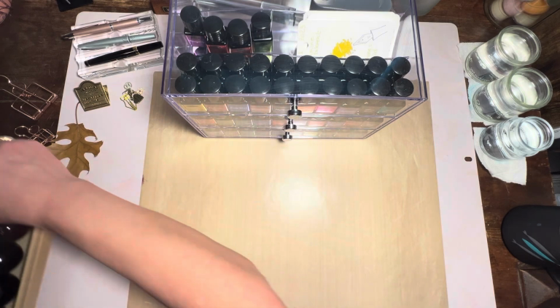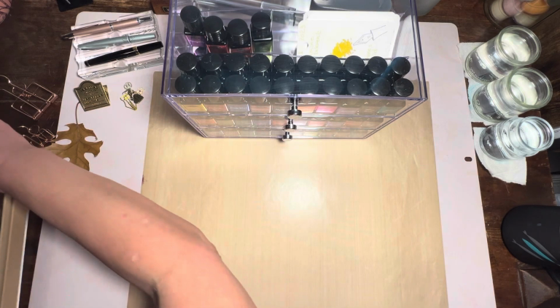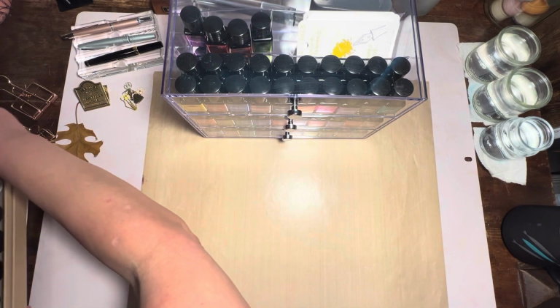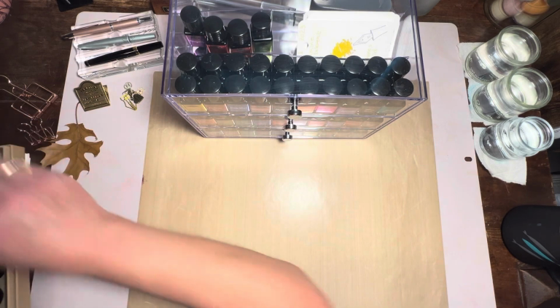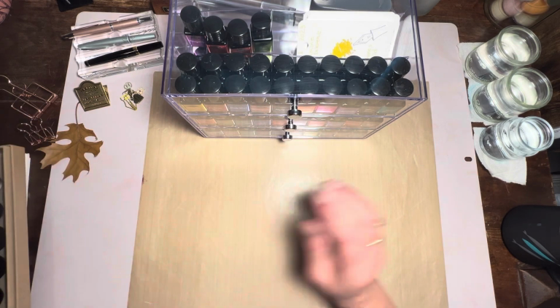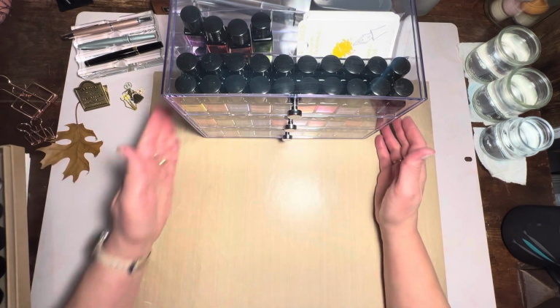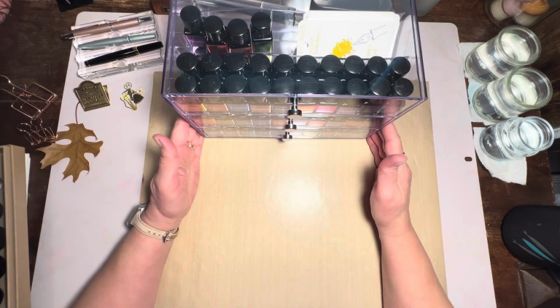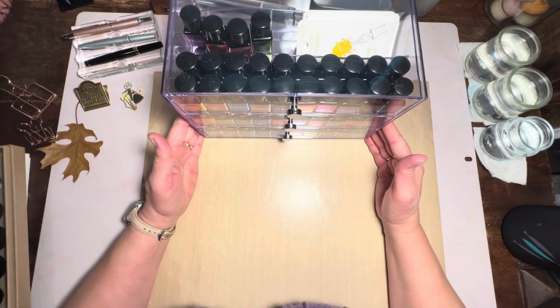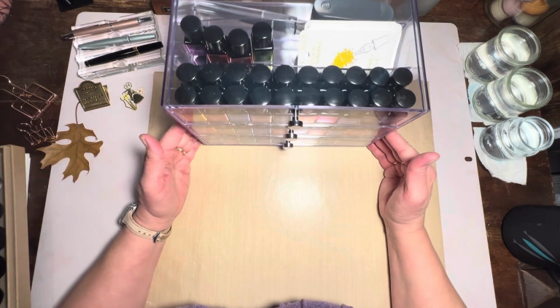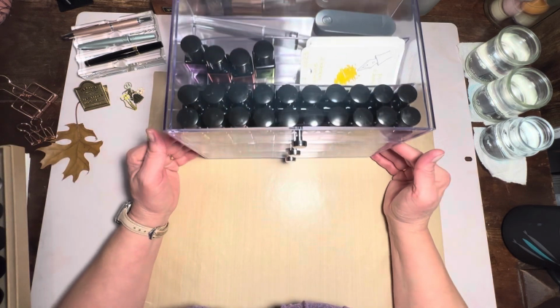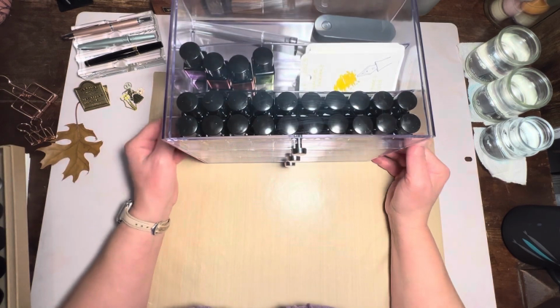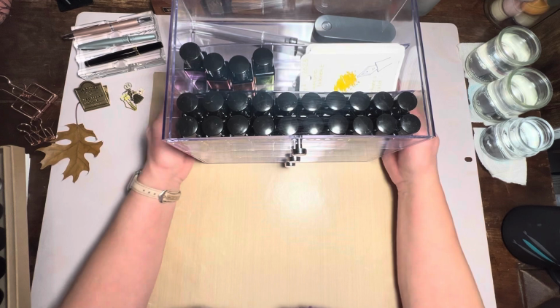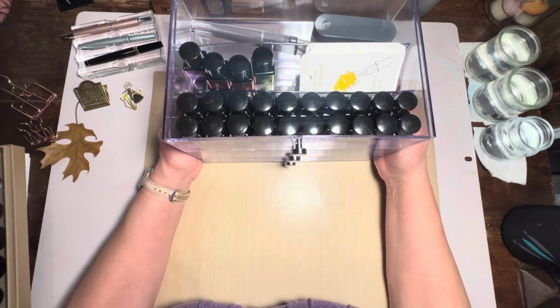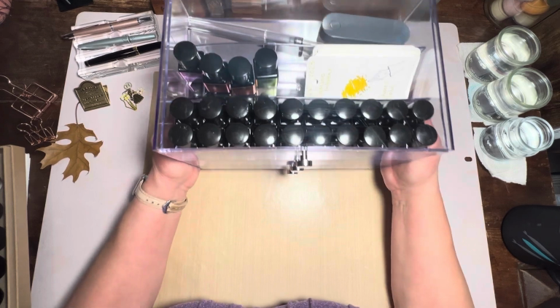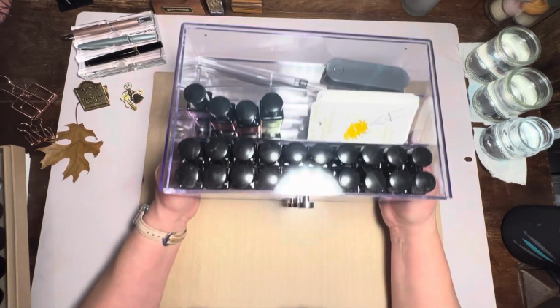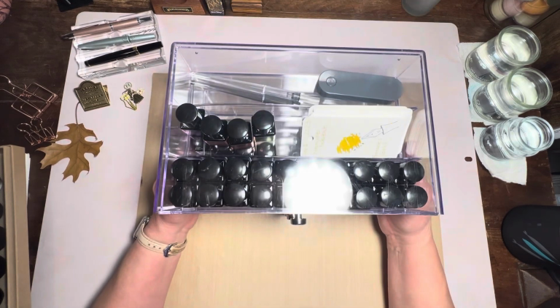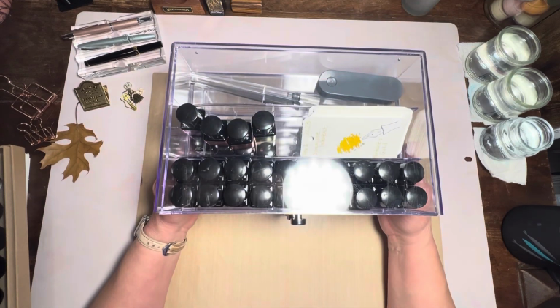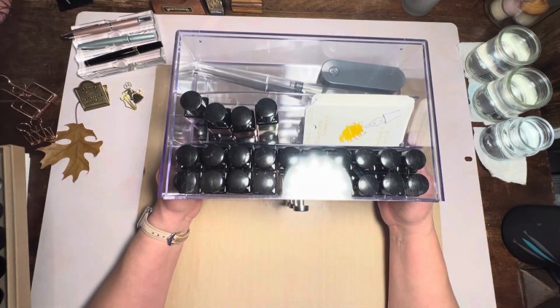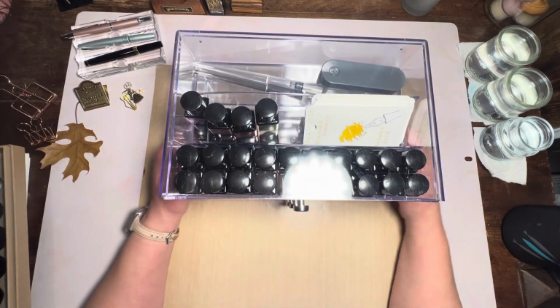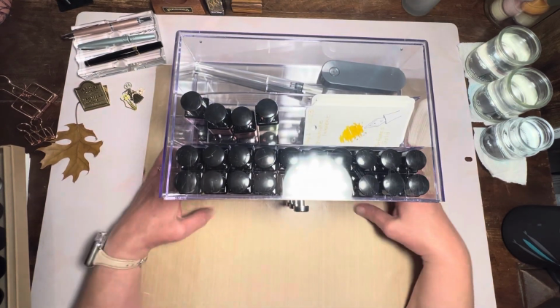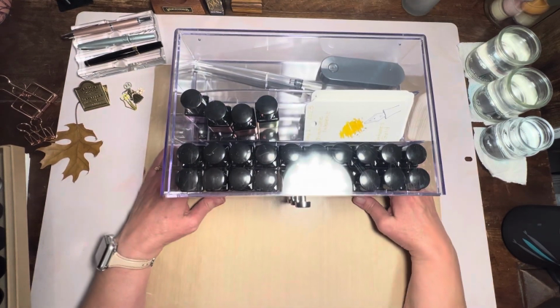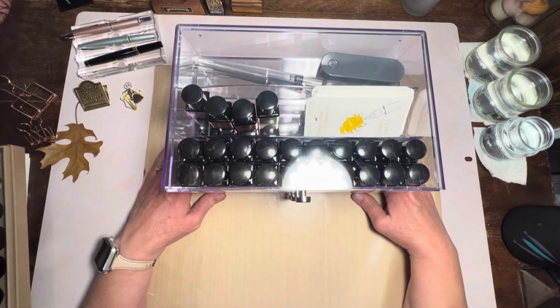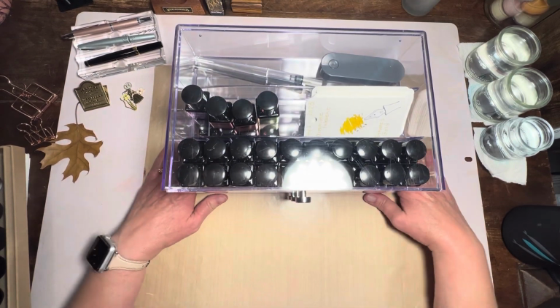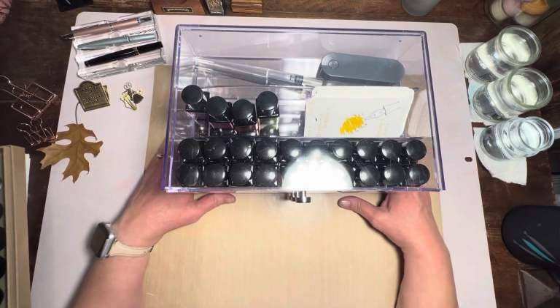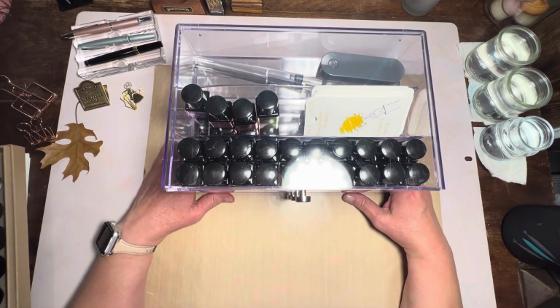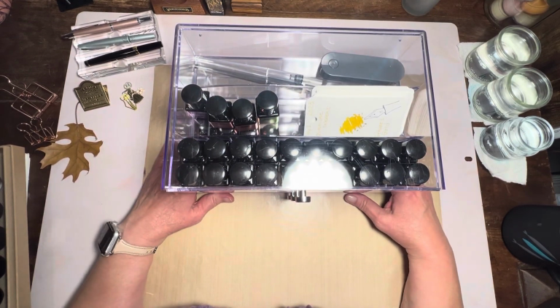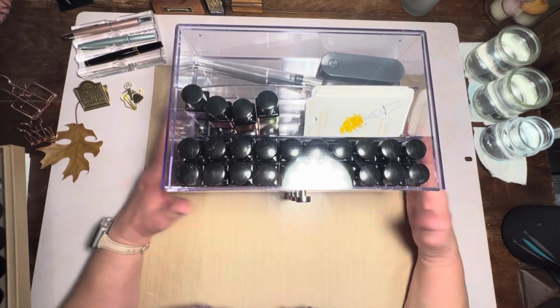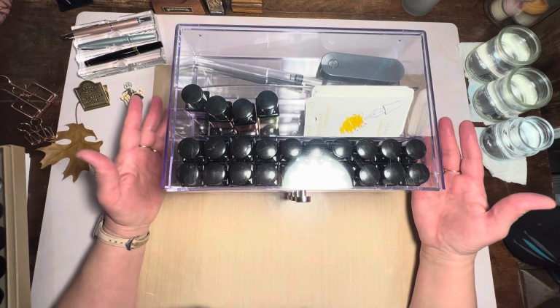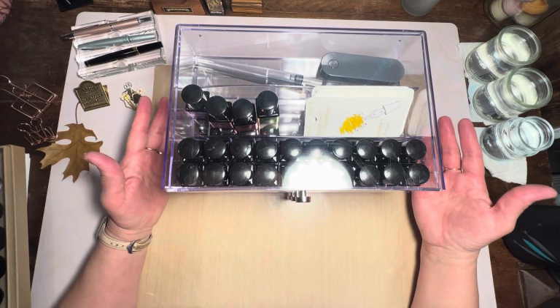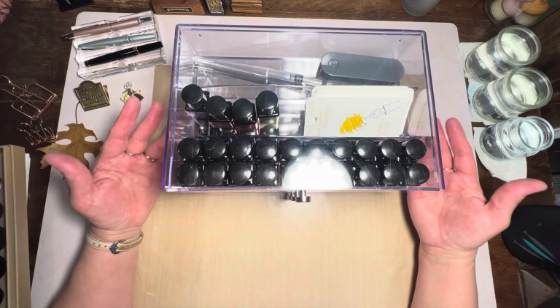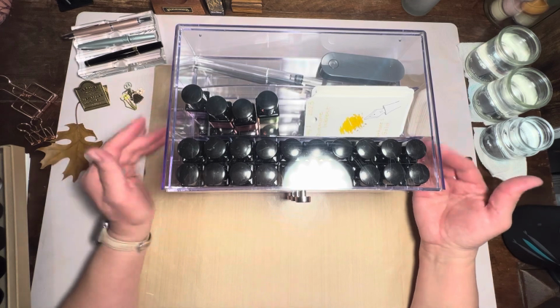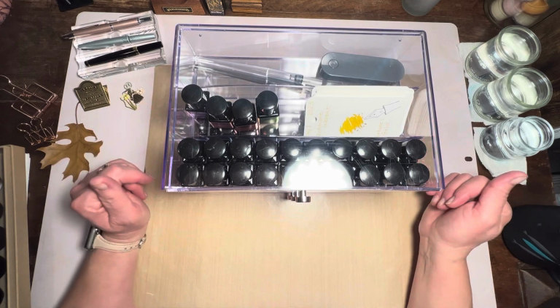I've shared this in a previous video with my whole ink storage cart and everything, and we may do an update on that because I have to reorganize it now that I have more inks.